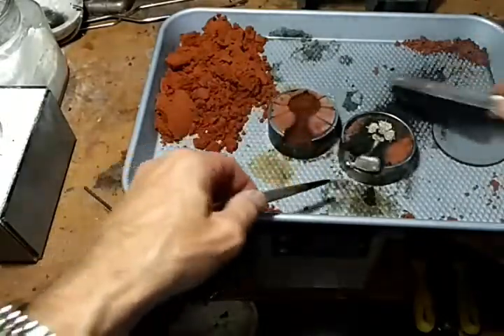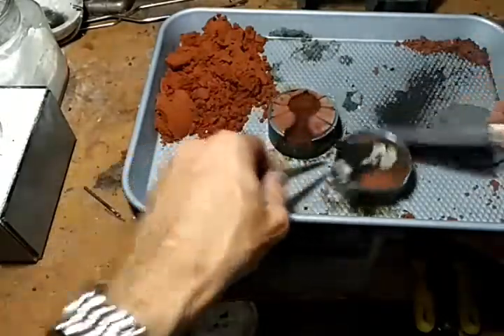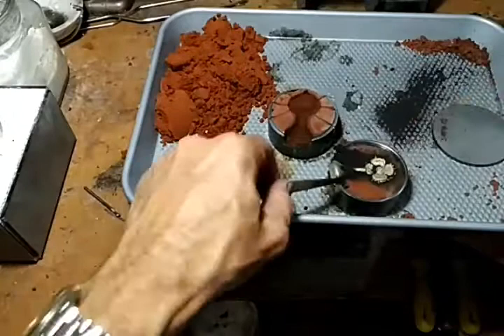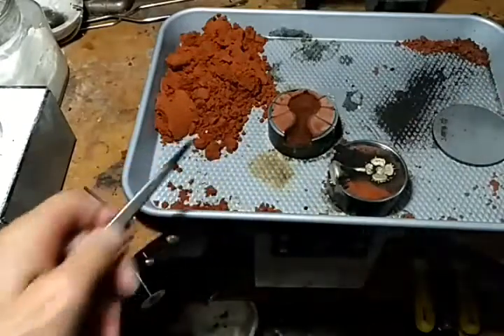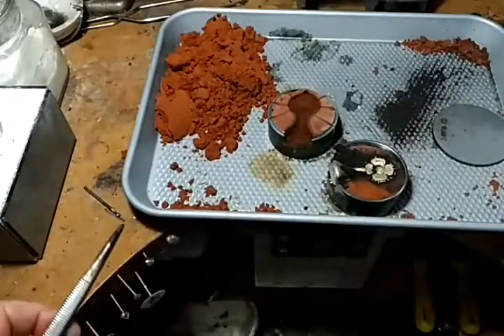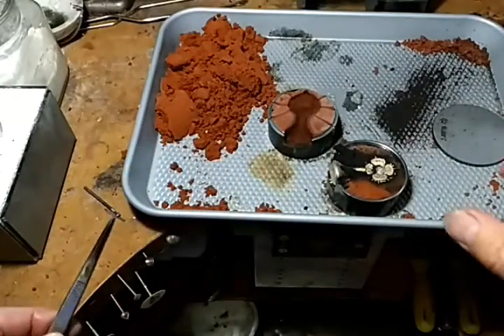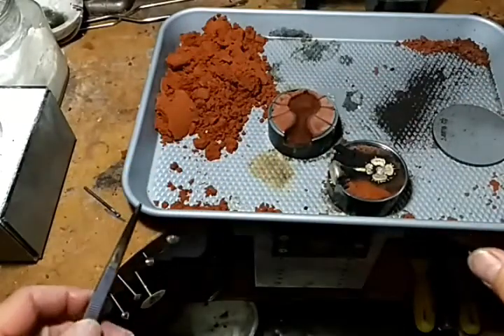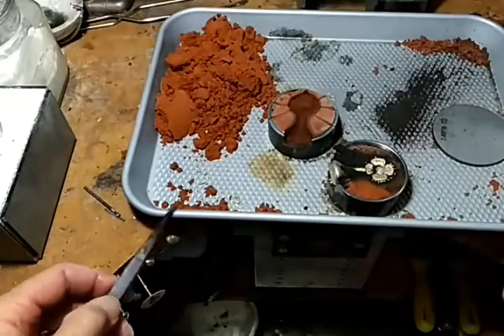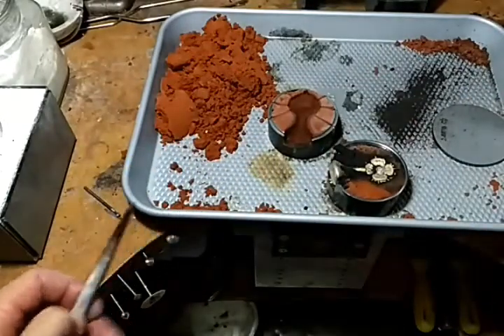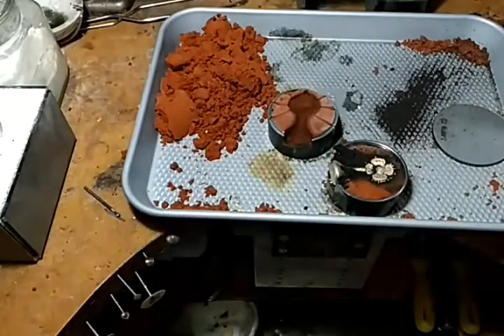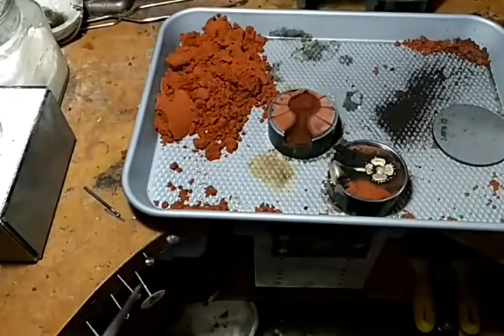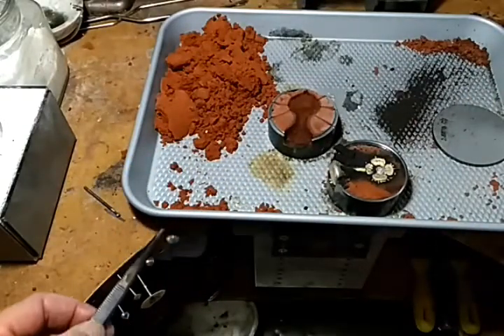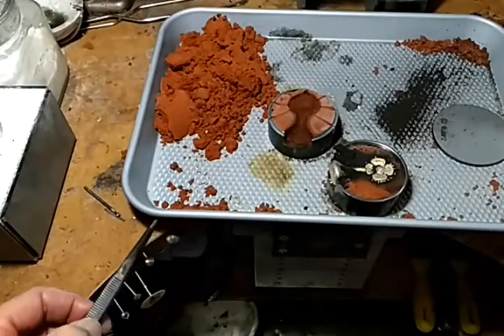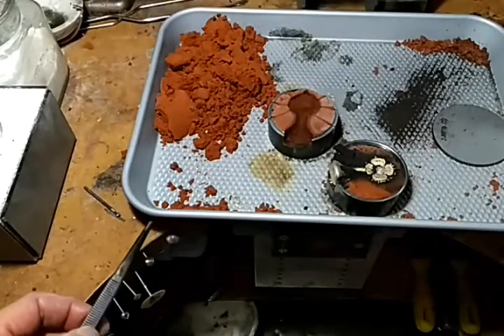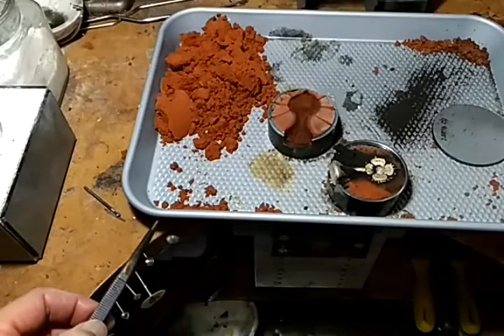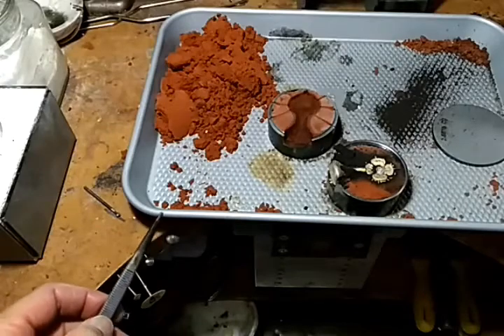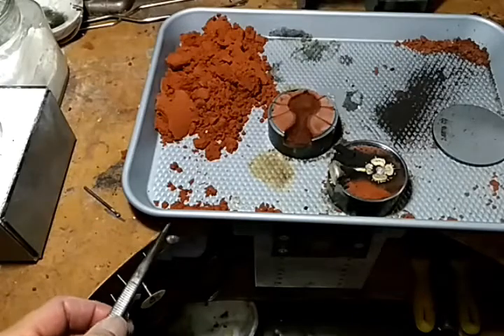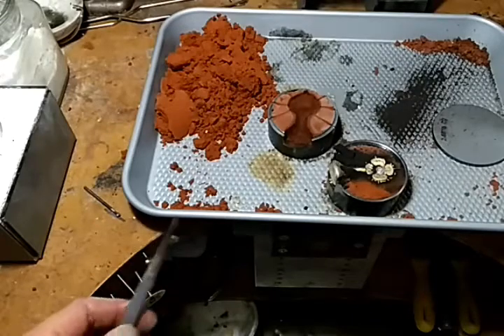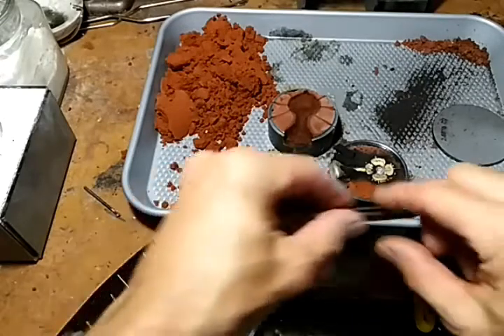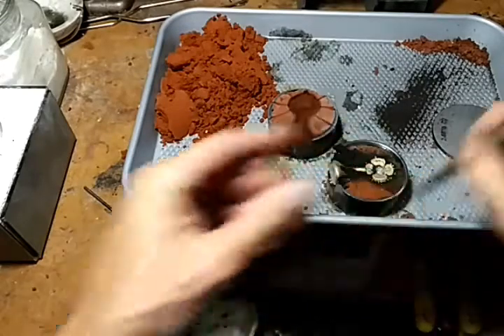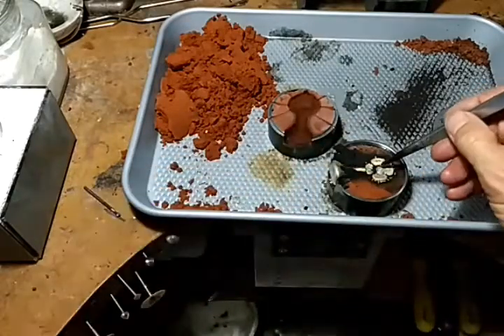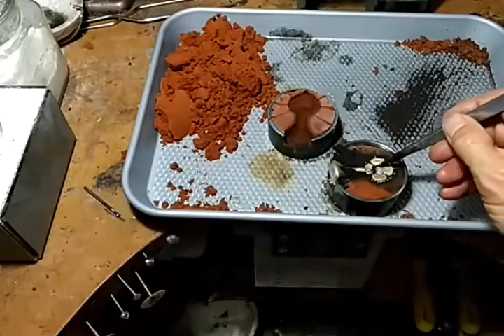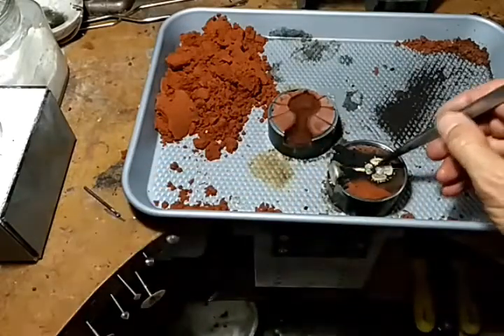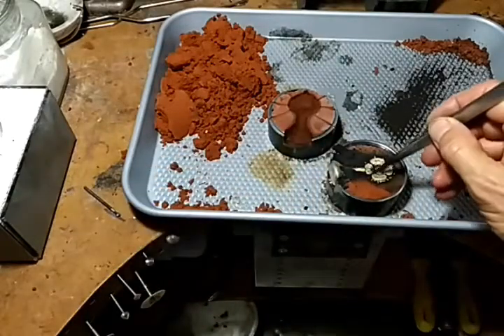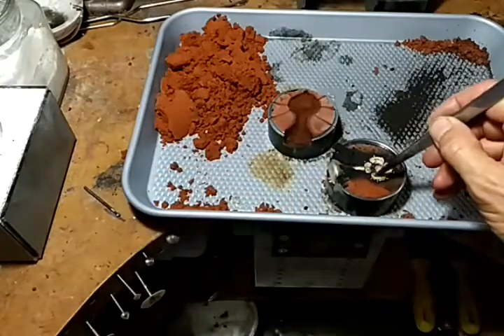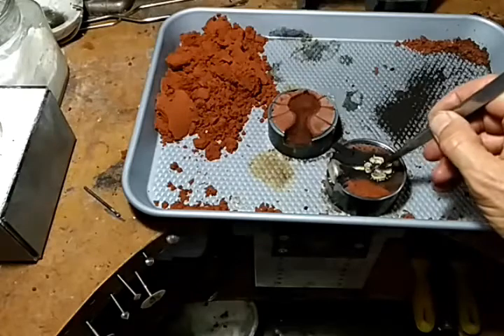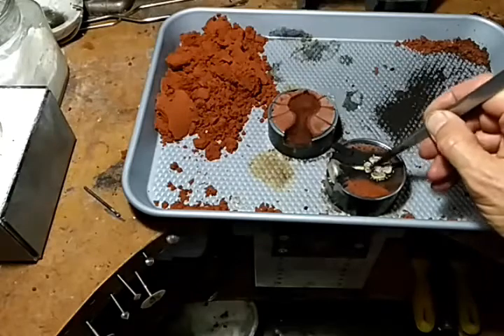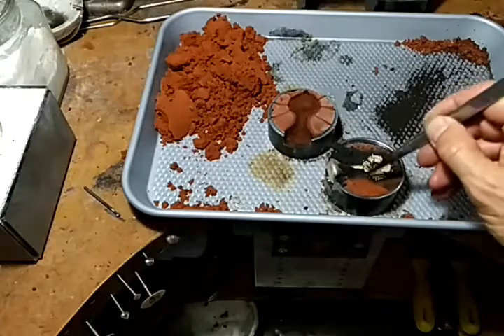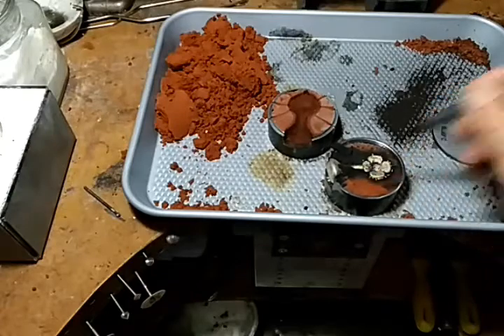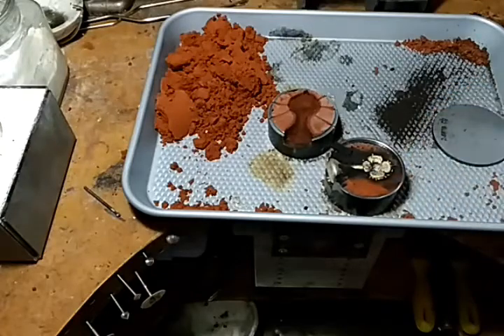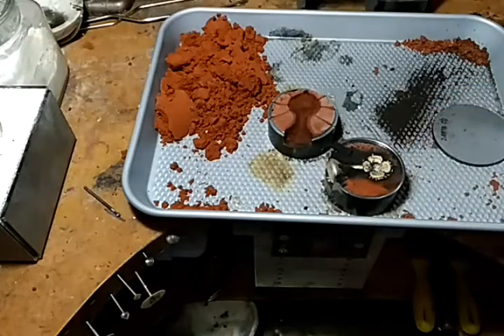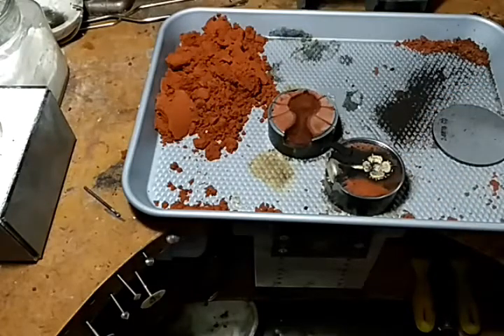At this point I'm going to finish it up, and after I finish it up I'm going to make a mold of it using my mold system. Then I'll be able to pour pewter as well.